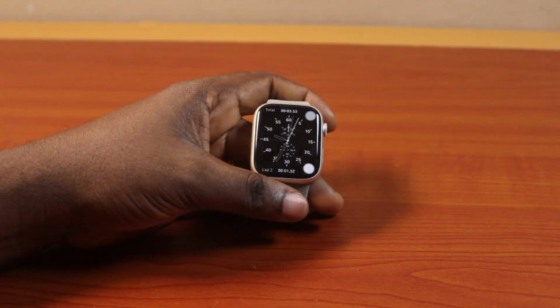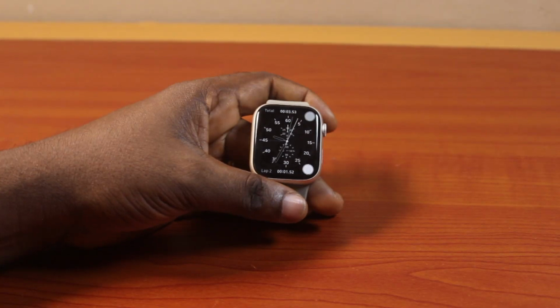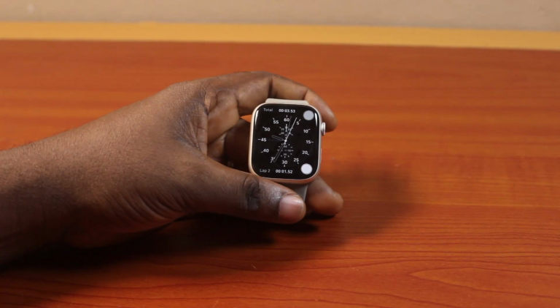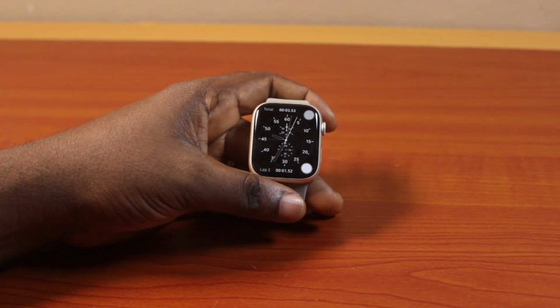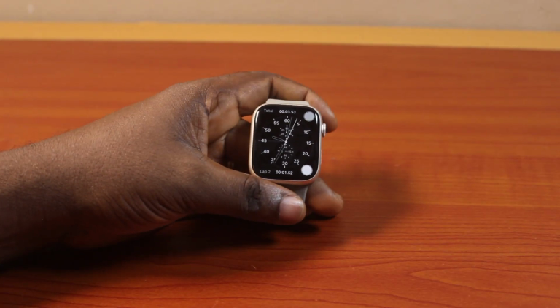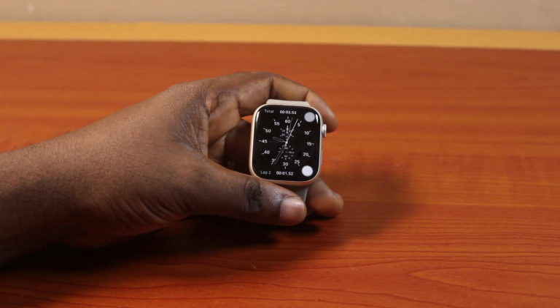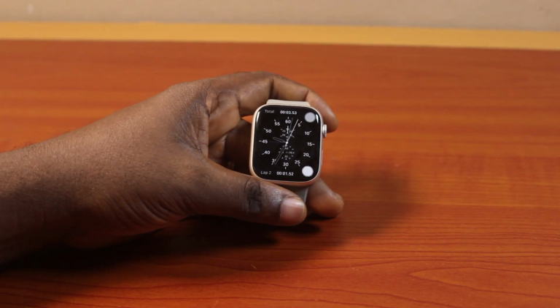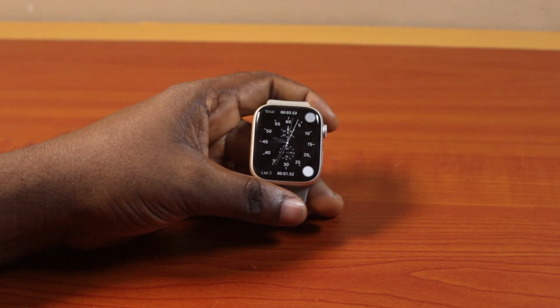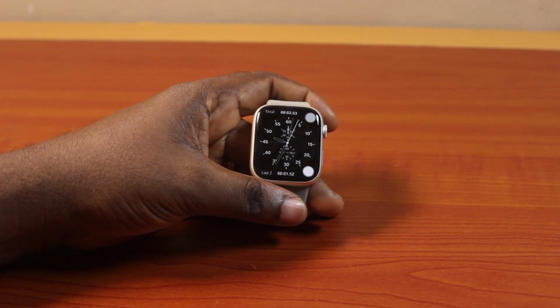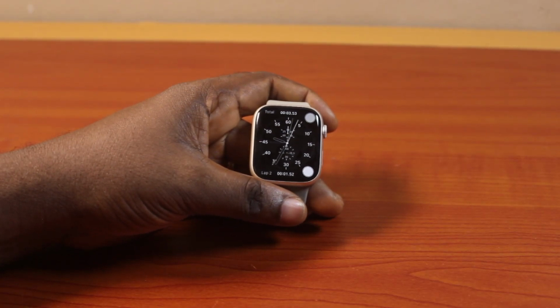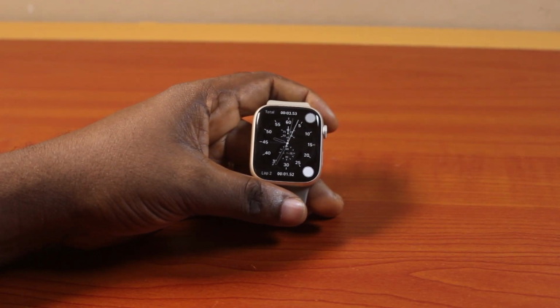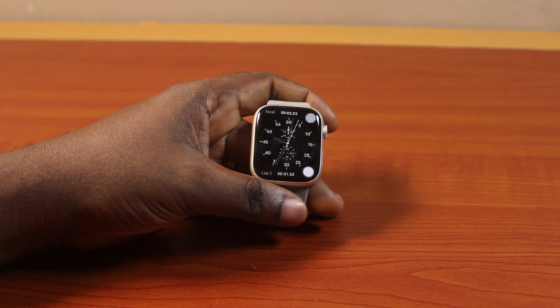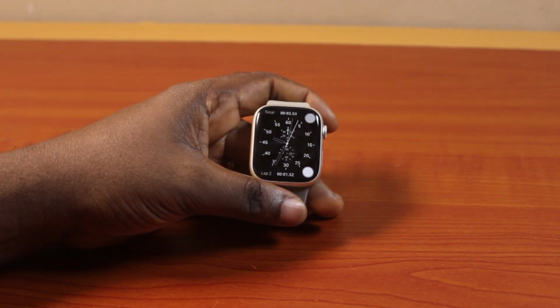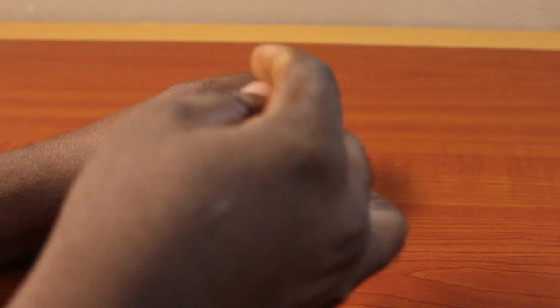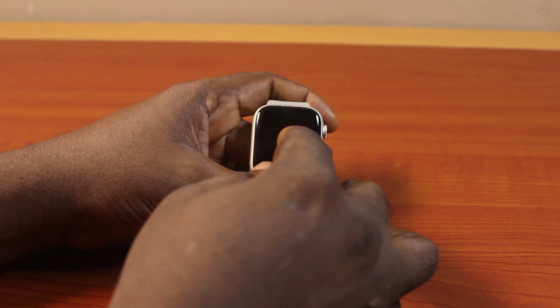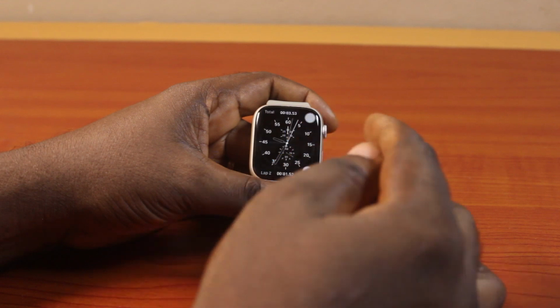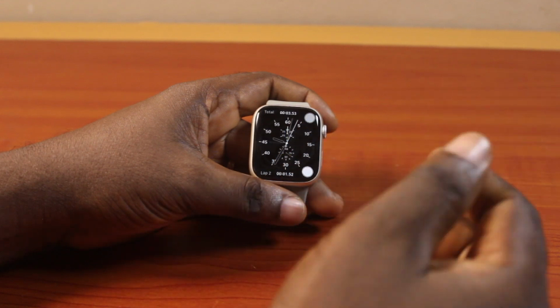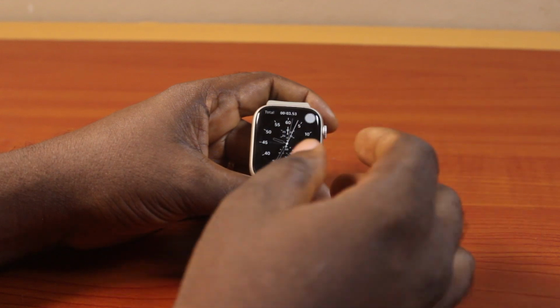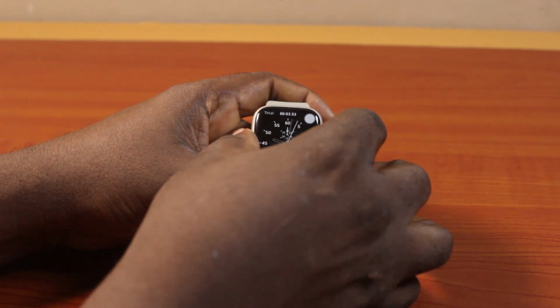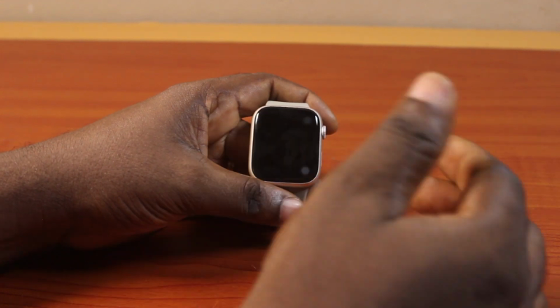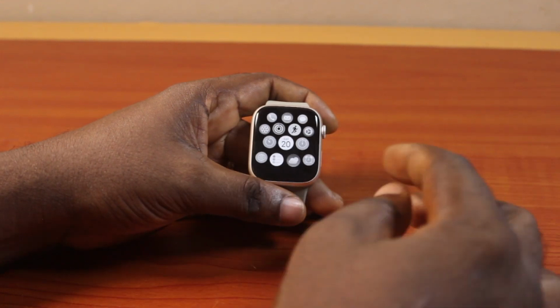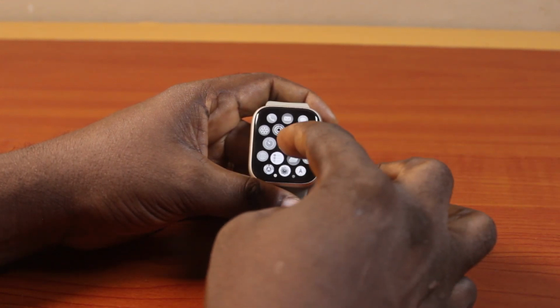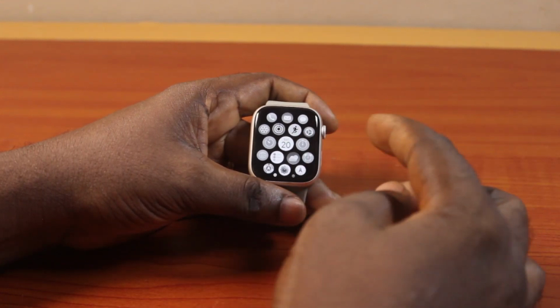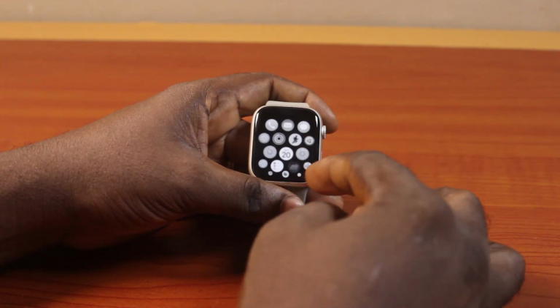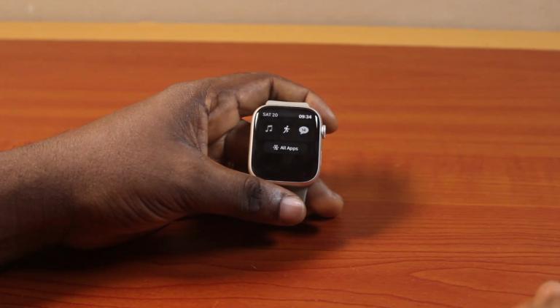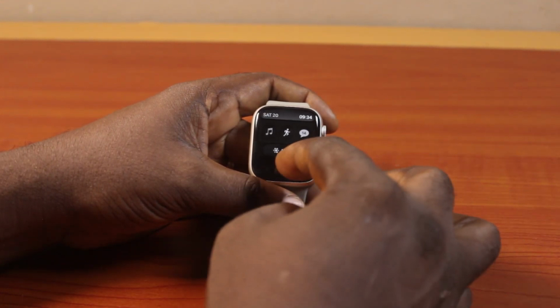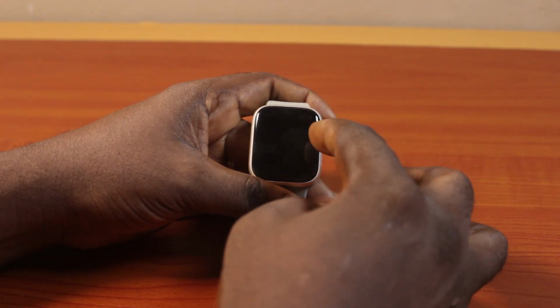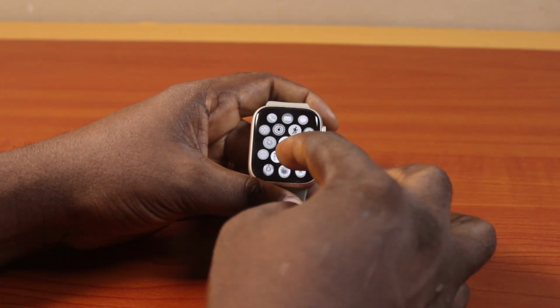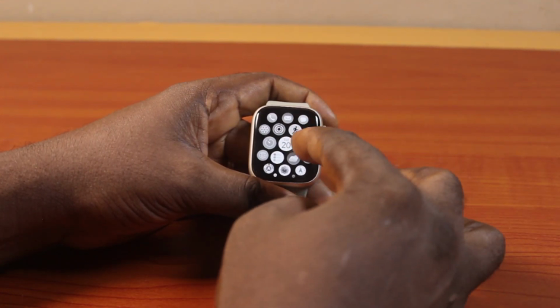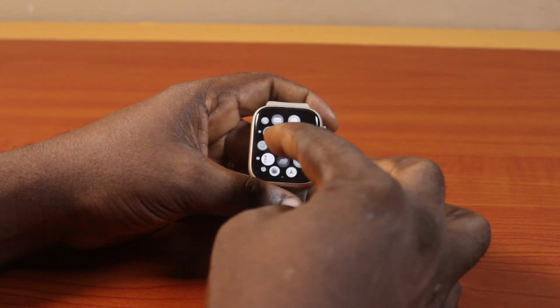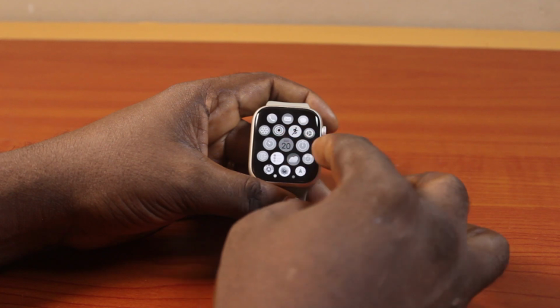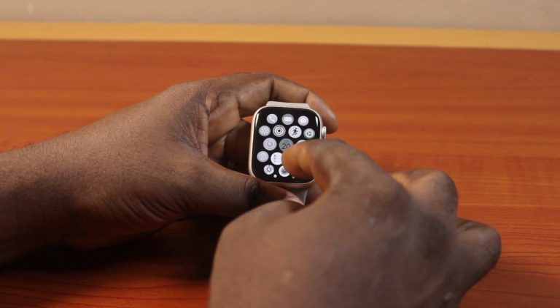In this video, I will detail how to disable or turn off grayscale on Apple Watch. So if you have an Apple Watch and you turned on grayscale but find it difficult to disable, this video is going to show you how you can easily disable or turn off grayscale on your Apple Watch.